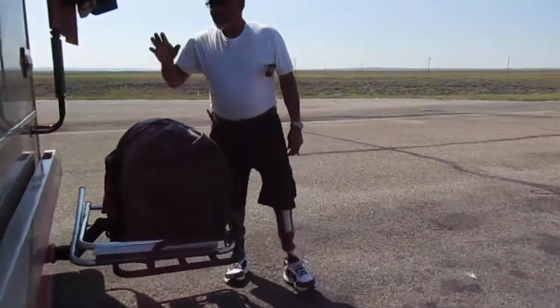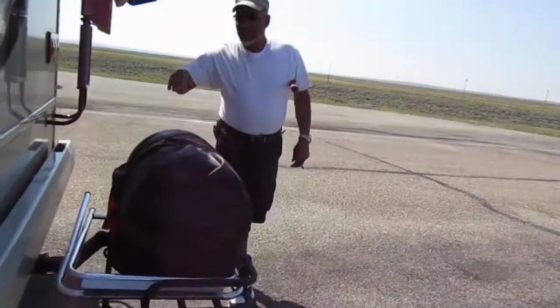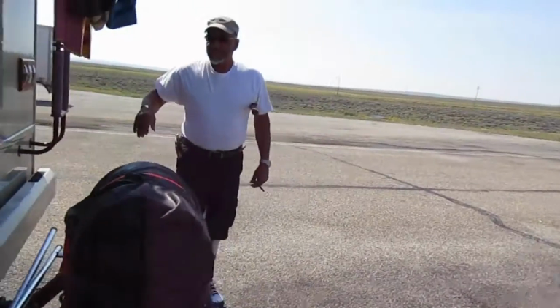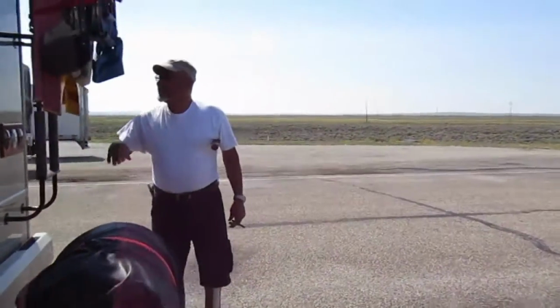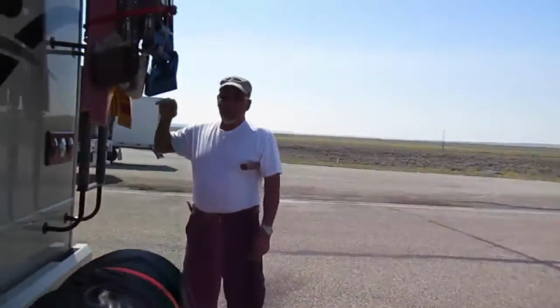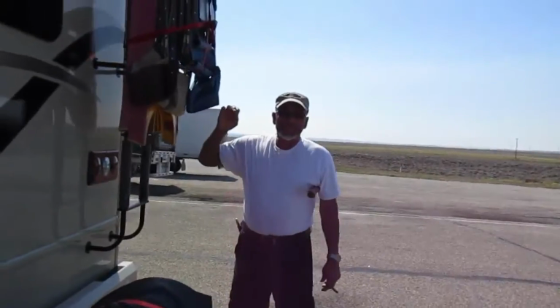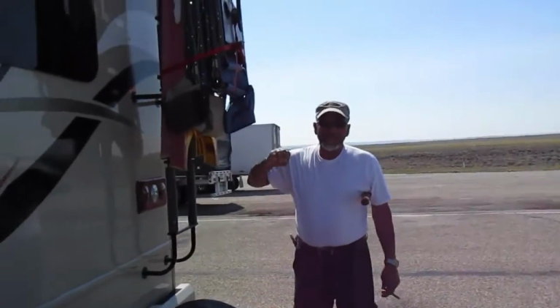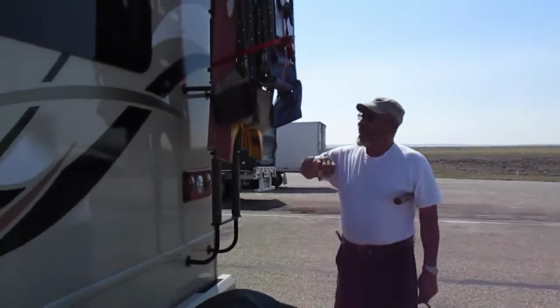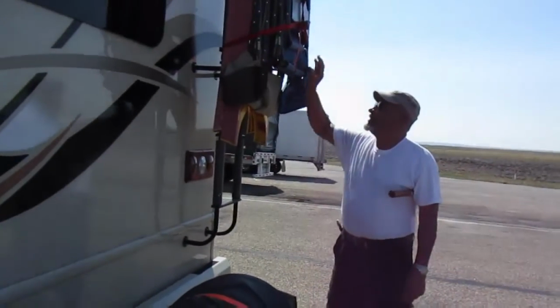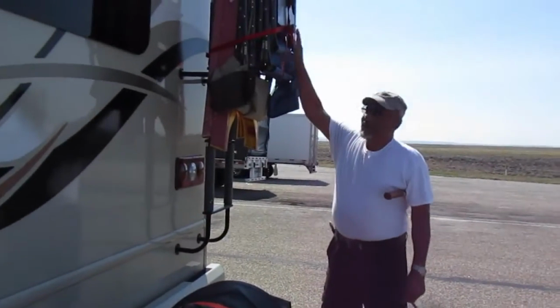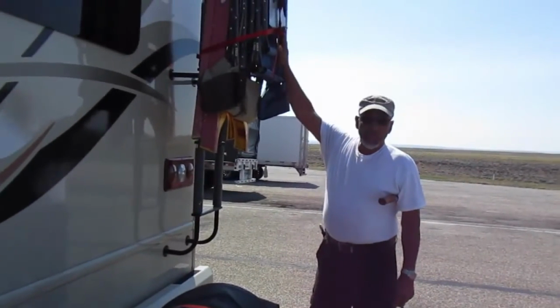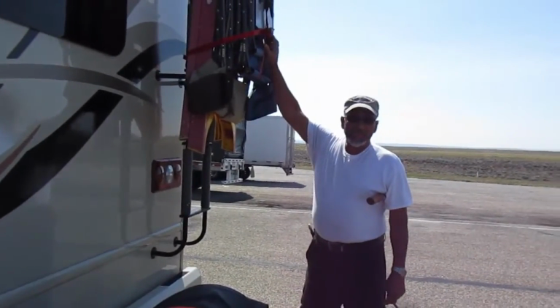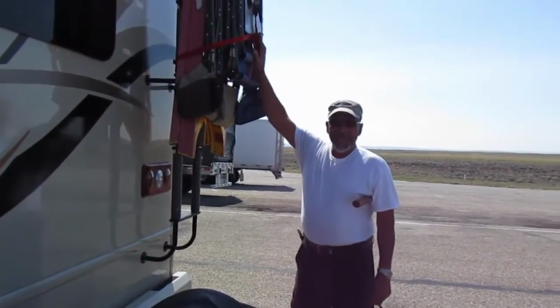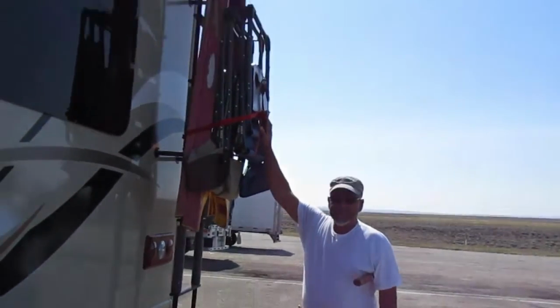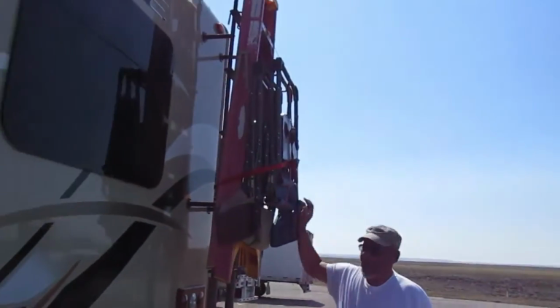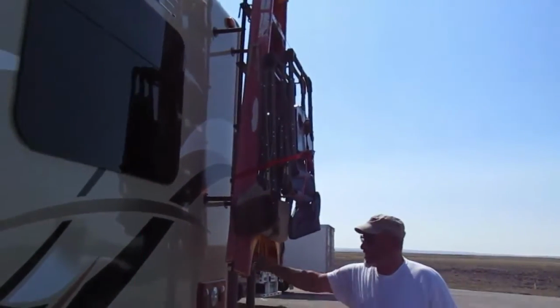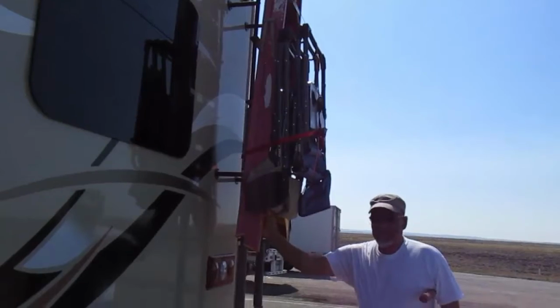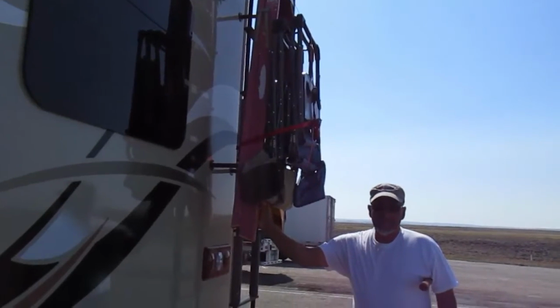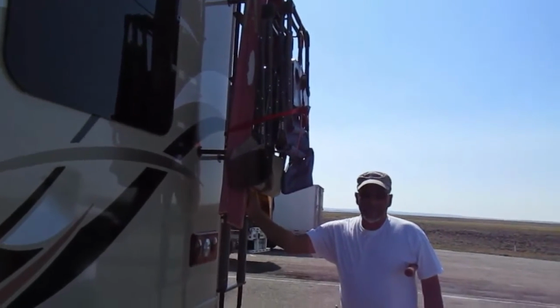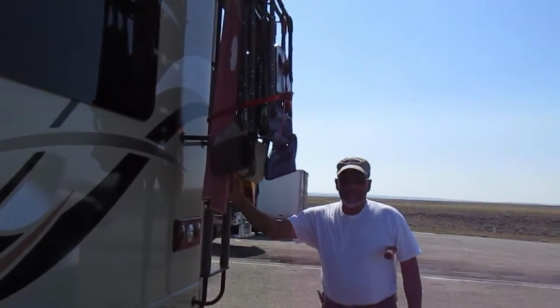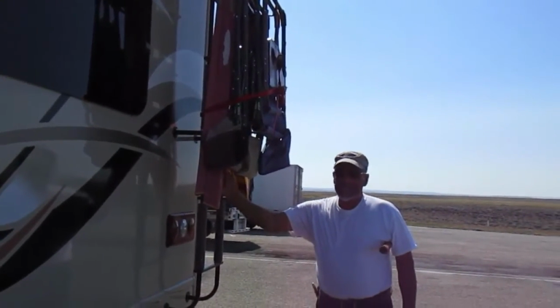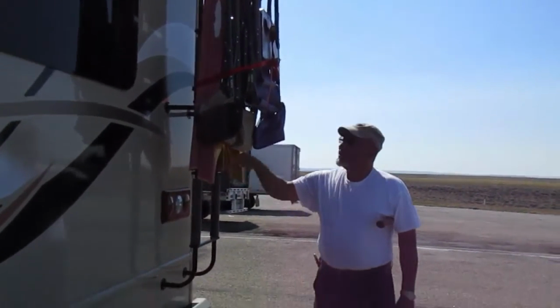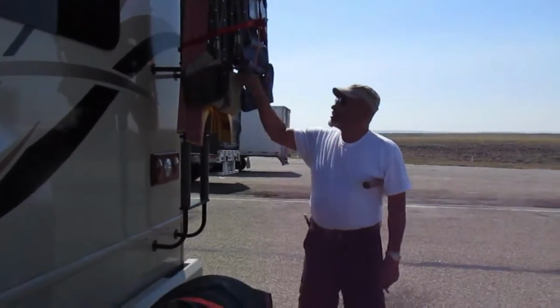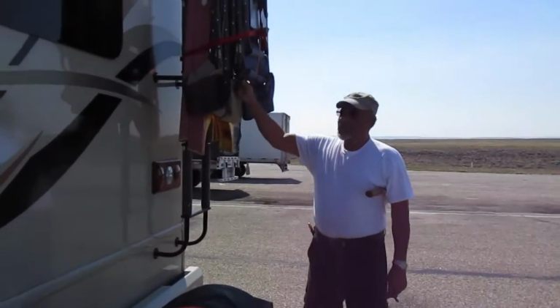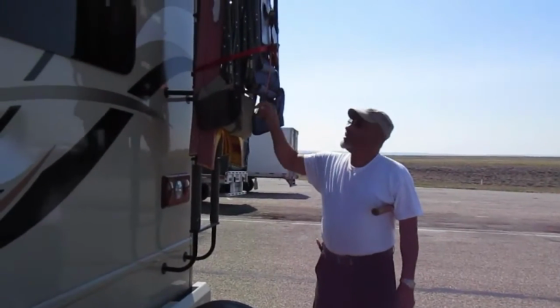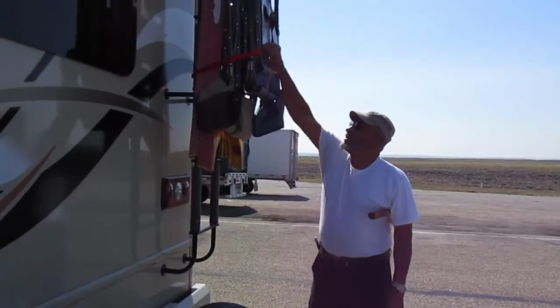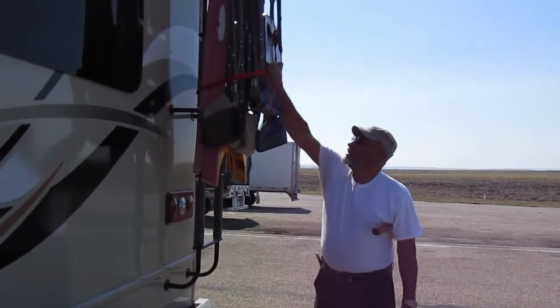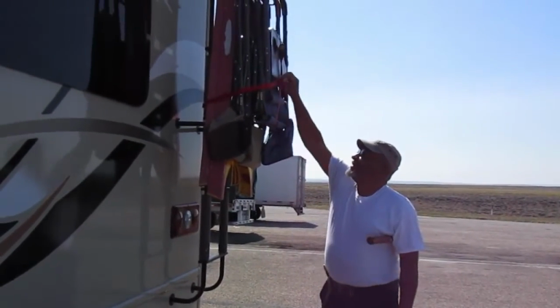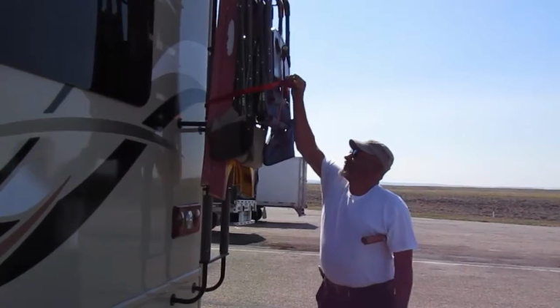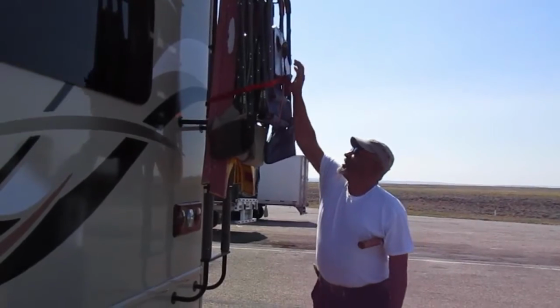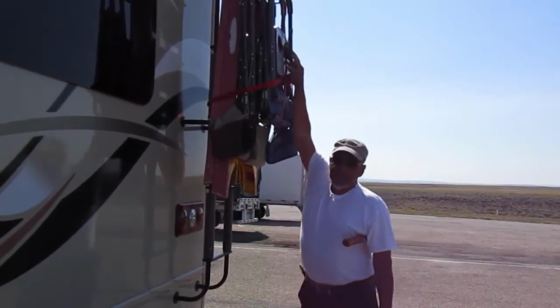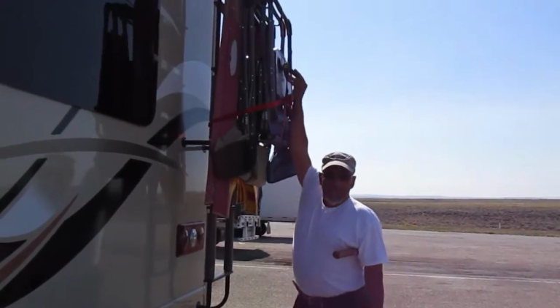Make sure your legs are done, make sure you still have your tags. We always carry chairs and a ladder to be able to get to the roof and clean. So you check your straps, make sure they're tight, and if they need a nudge, nudge them.